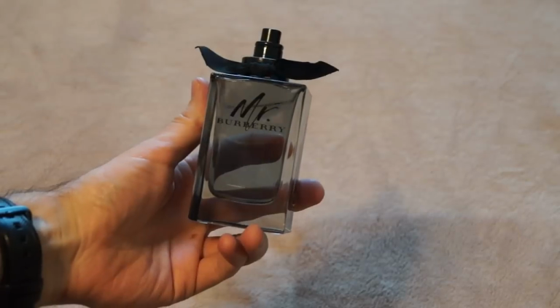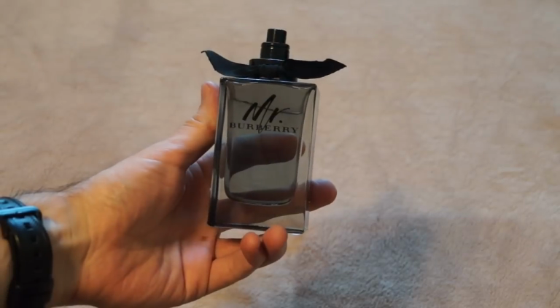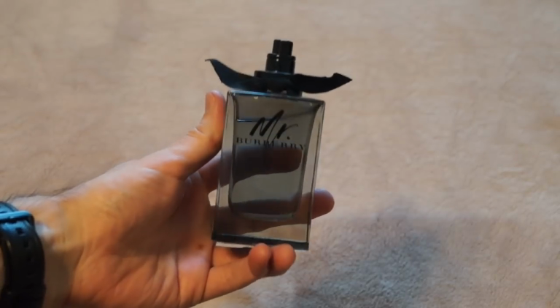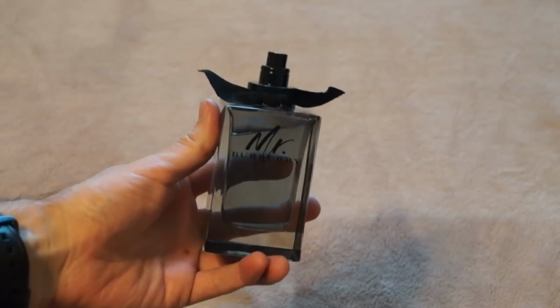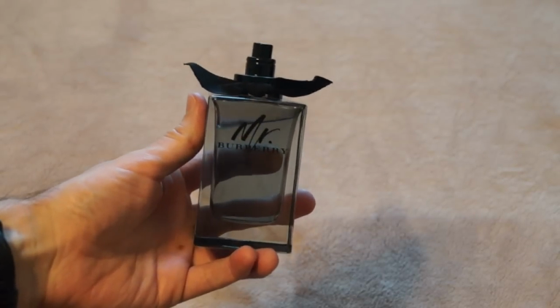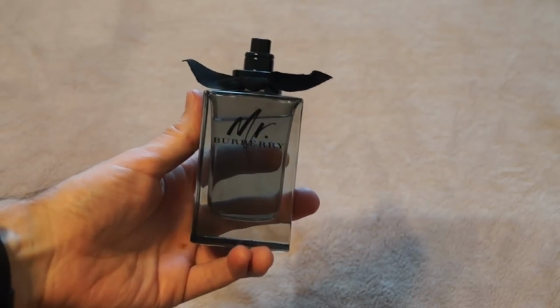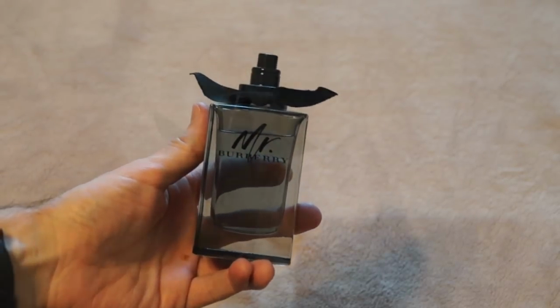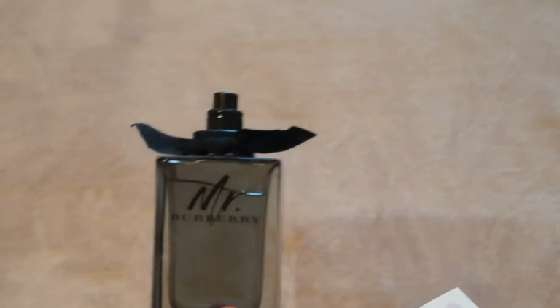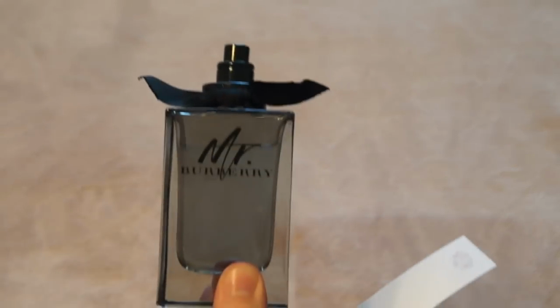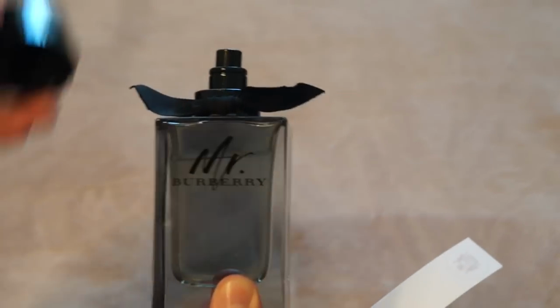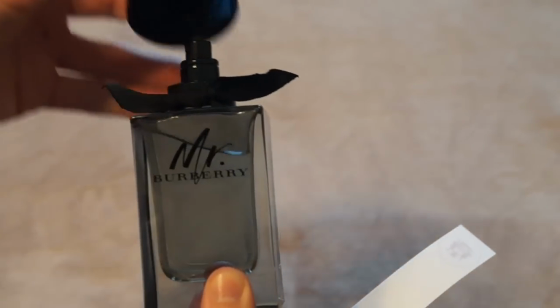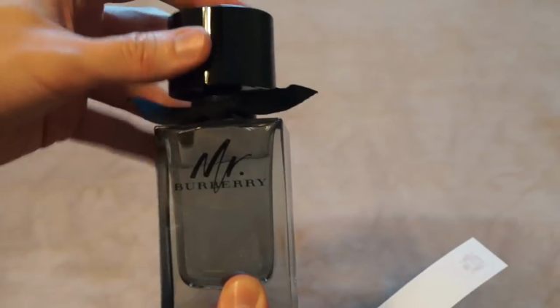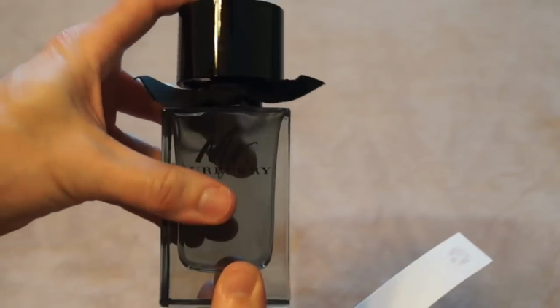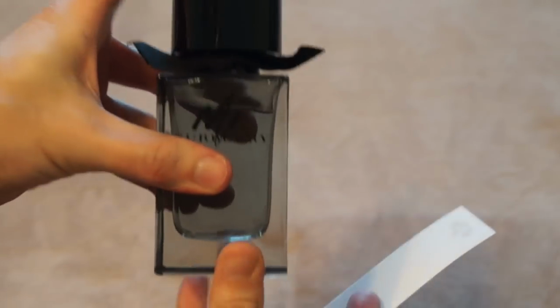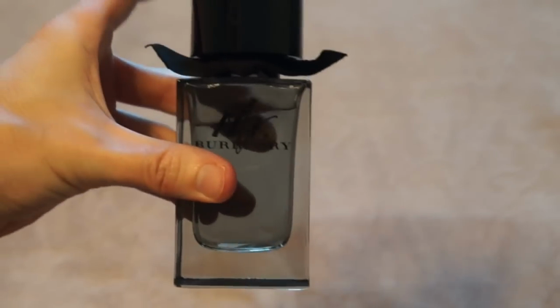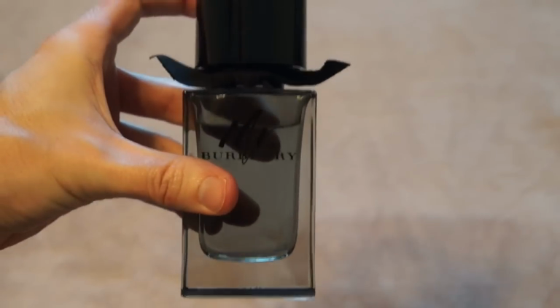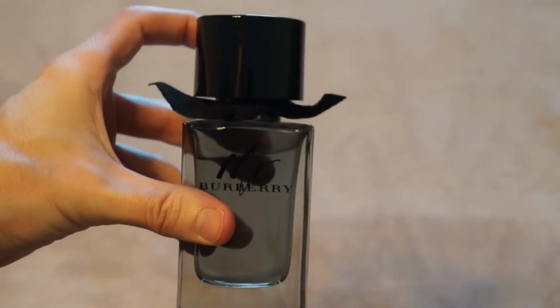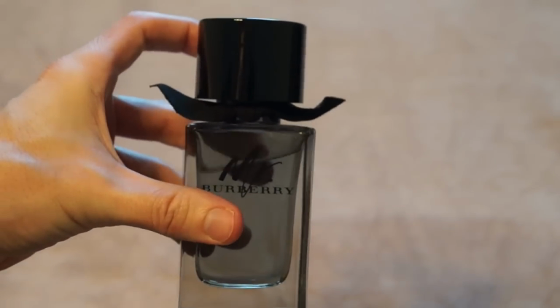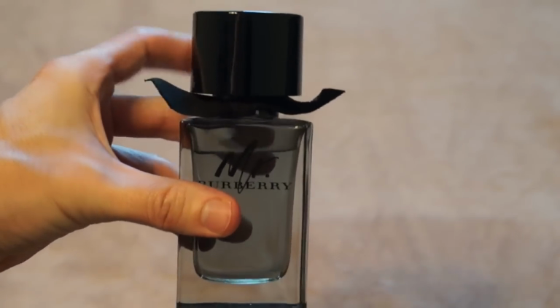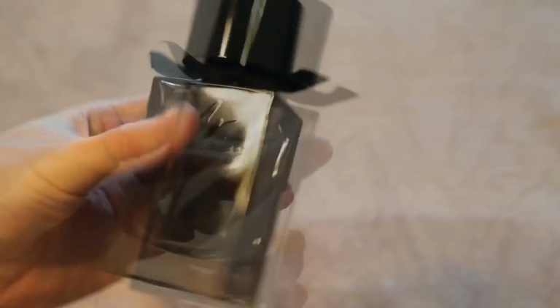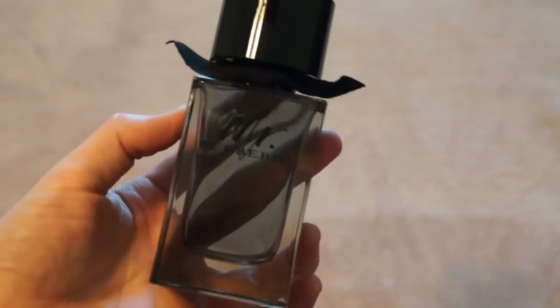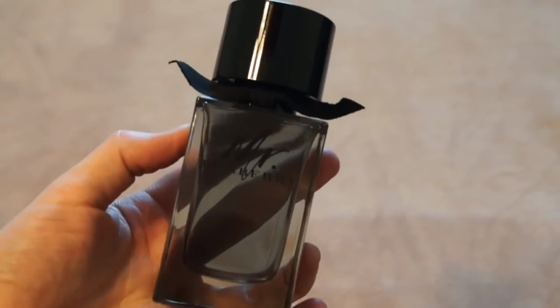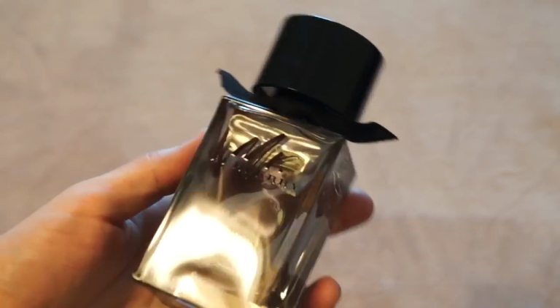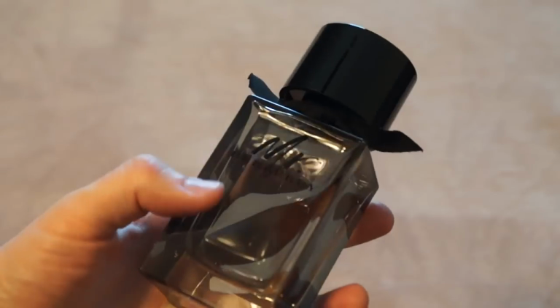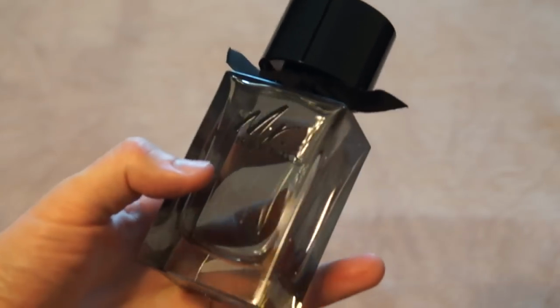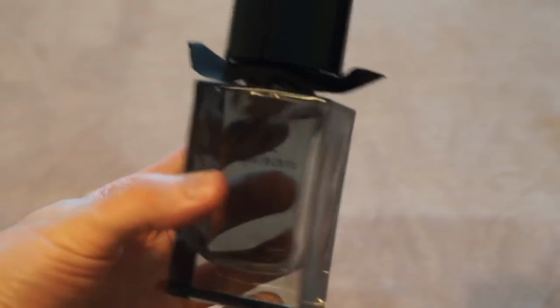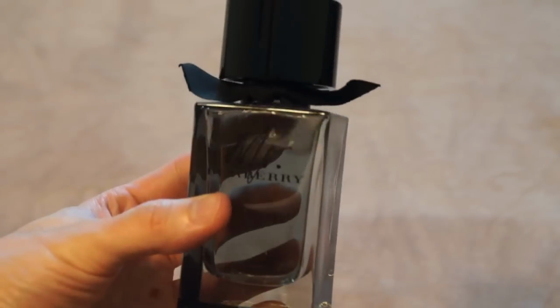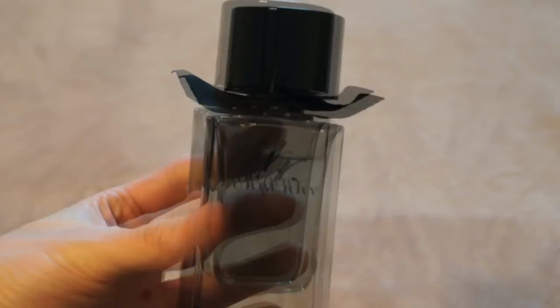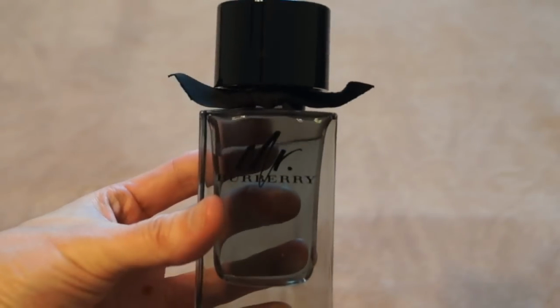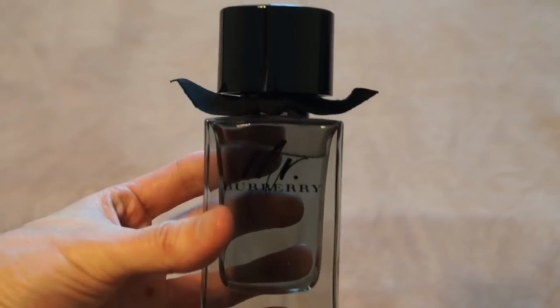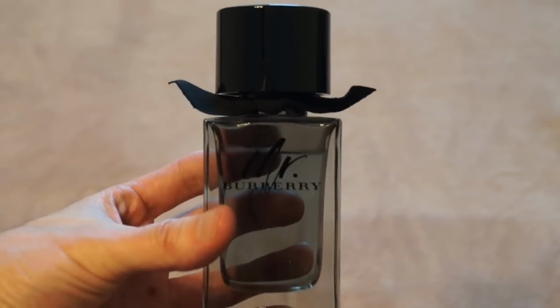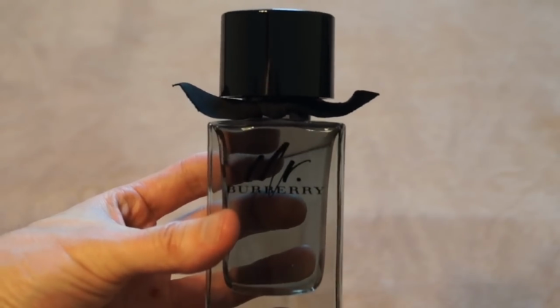Not really thrilled about this. Going to give it a fair shot and I'll have a review coming soon. So stay tuned for the full review of Mr. Burberry. Thanks for watching, I'll see you guys later. Bye.